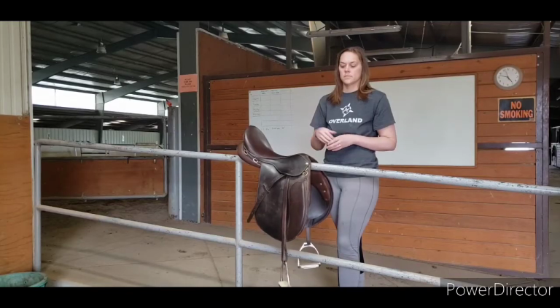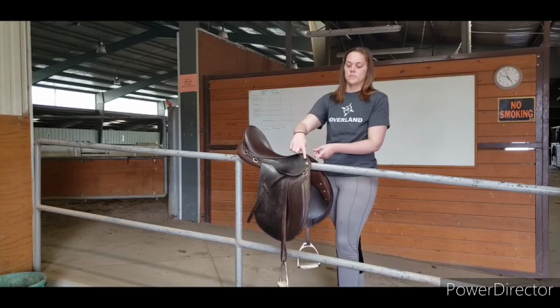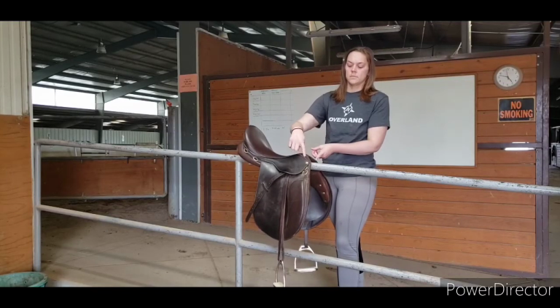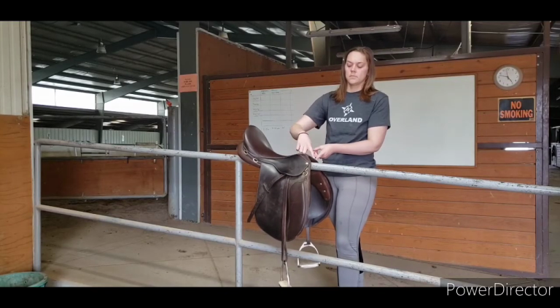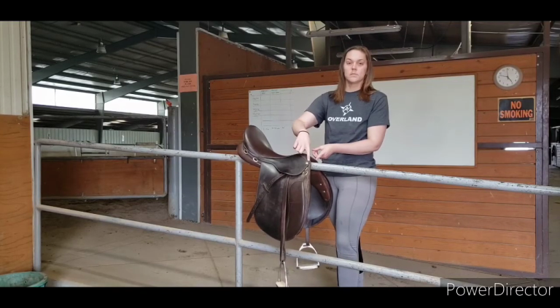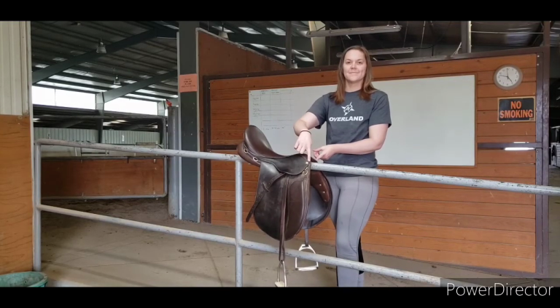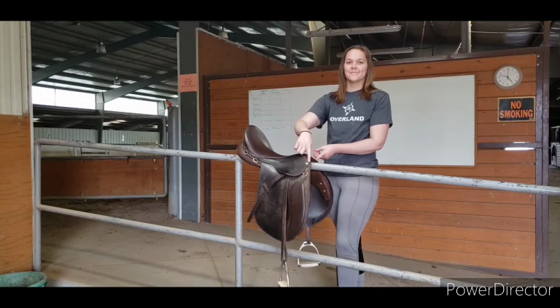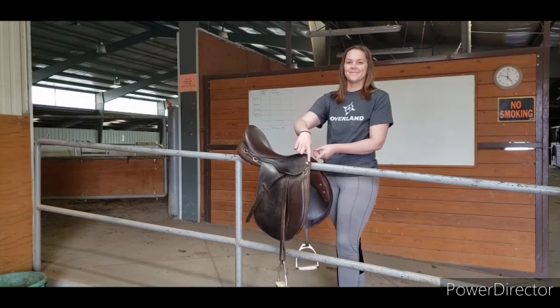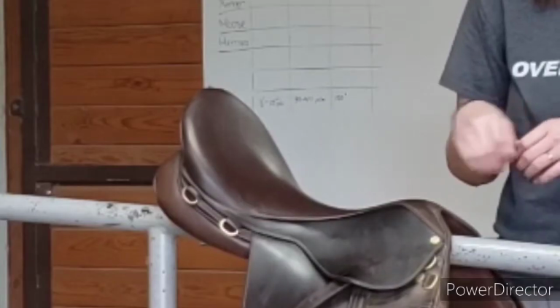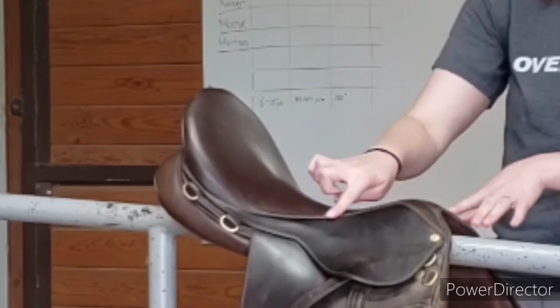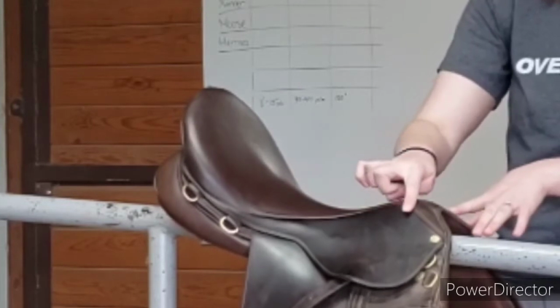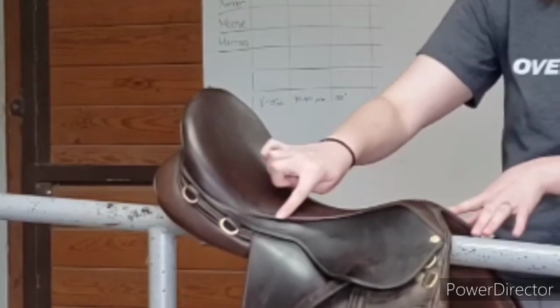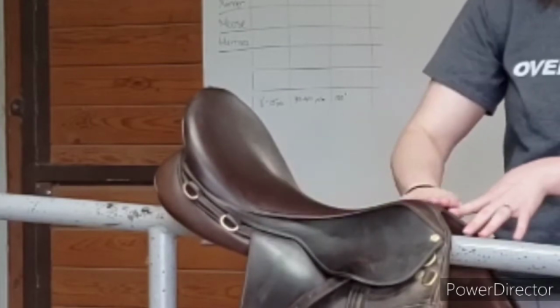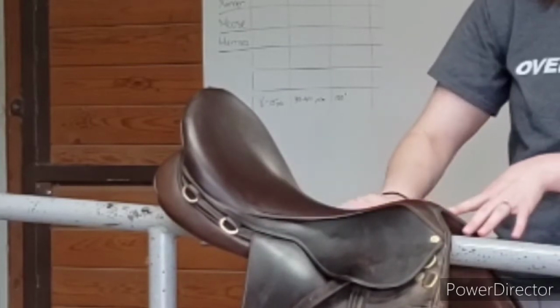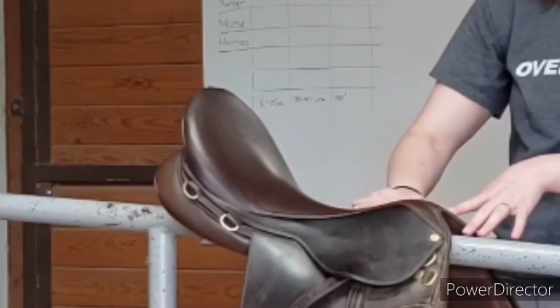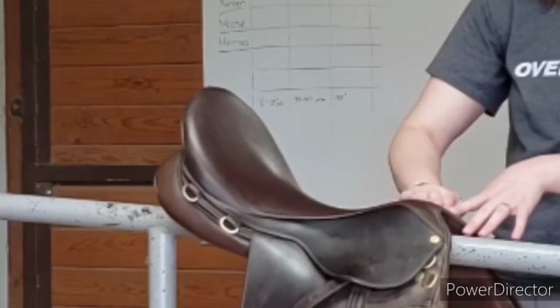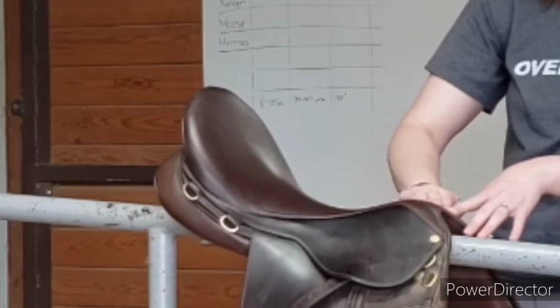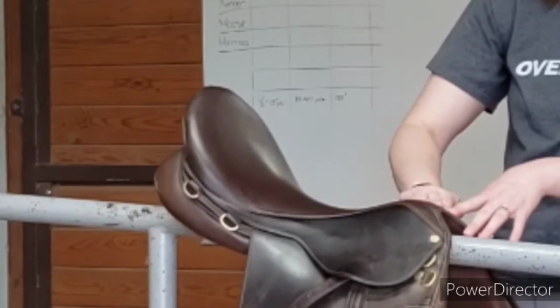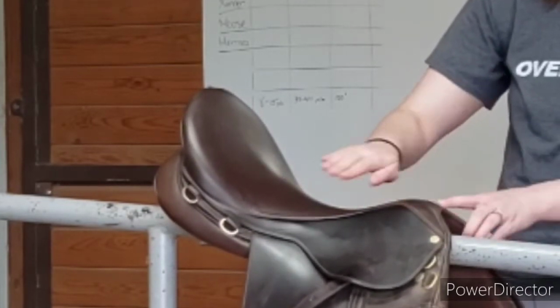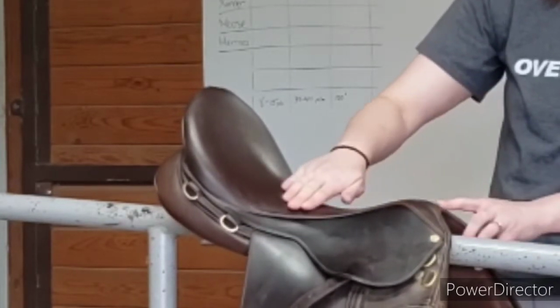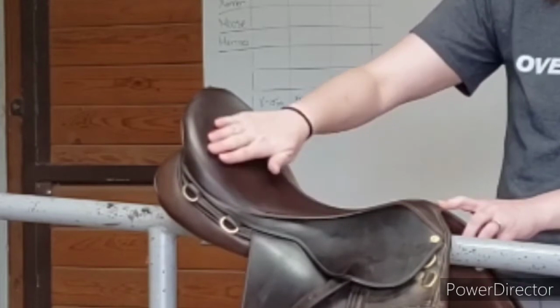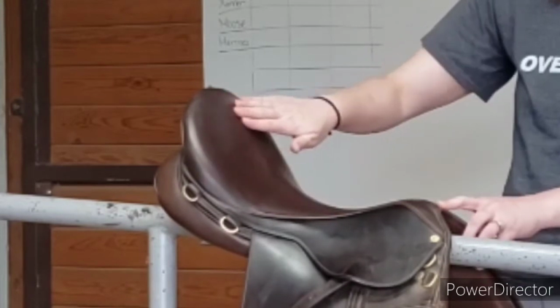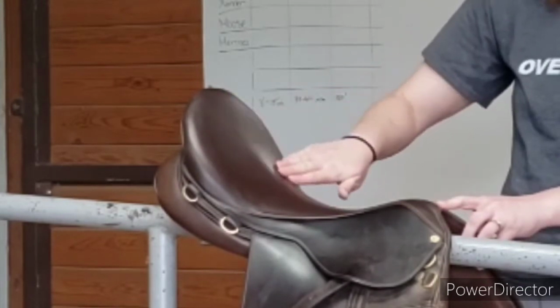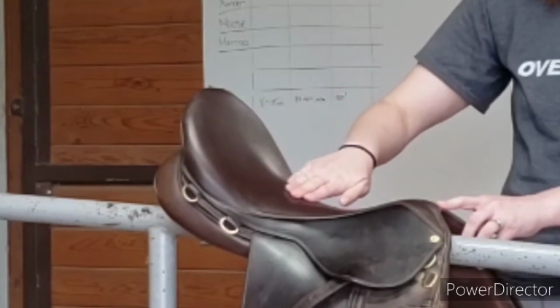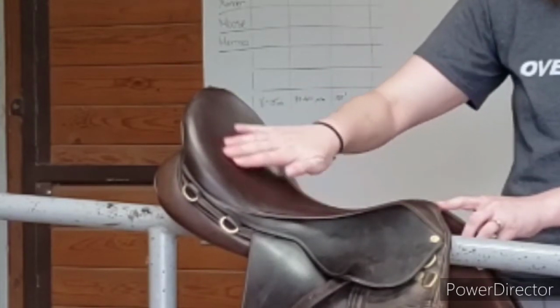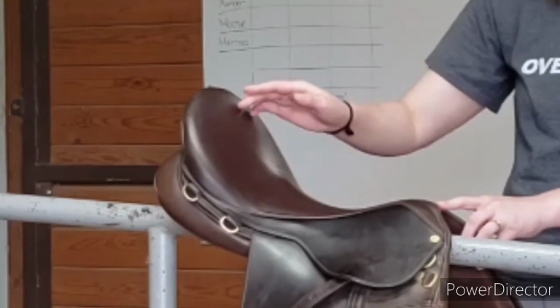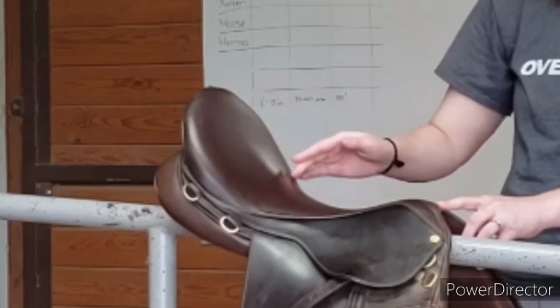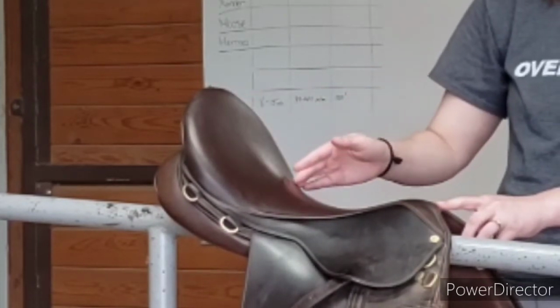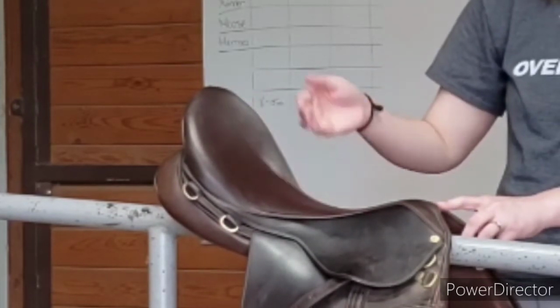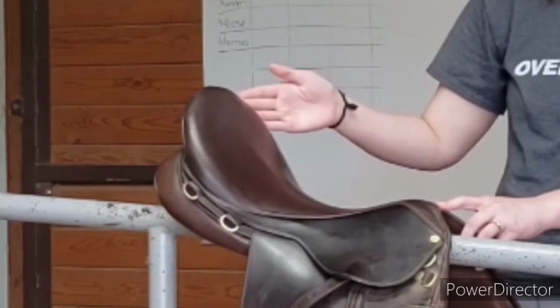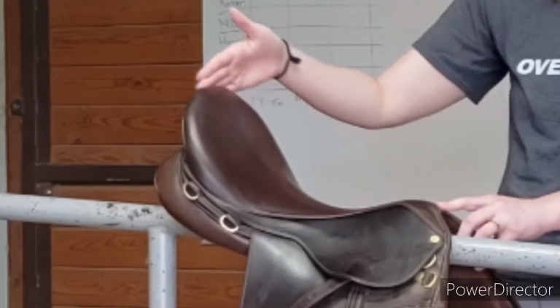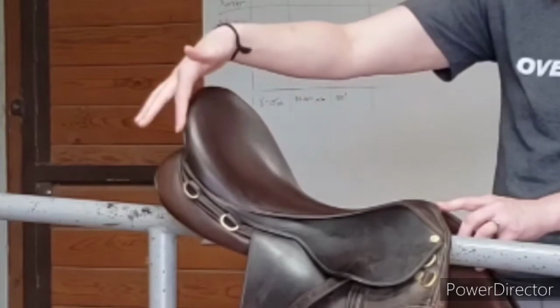Now let's talk about the different parts of the saddle. The front here is the pommel. From there, we move to the center part, which is called the twist, where the saddle changes shape, and this is the seat. In back of that, we have the cantle.